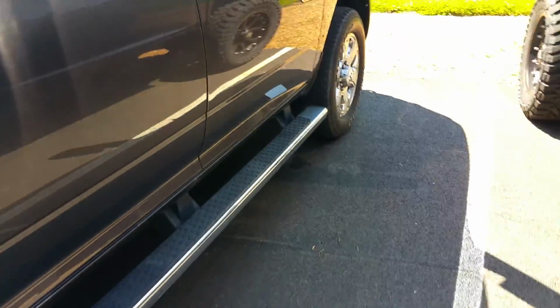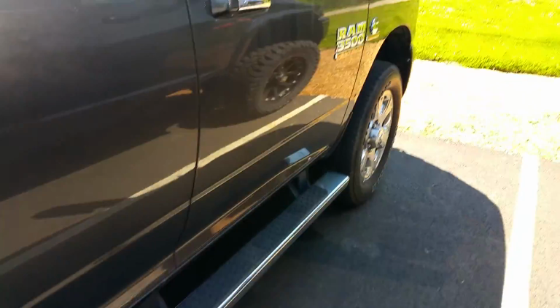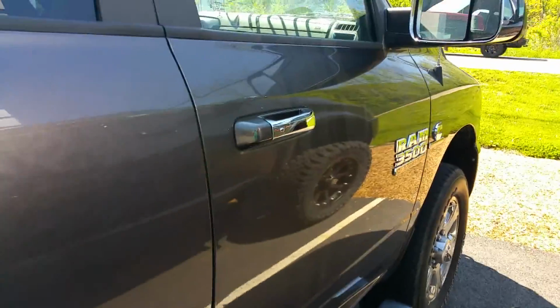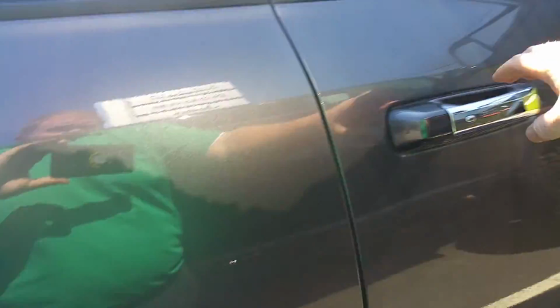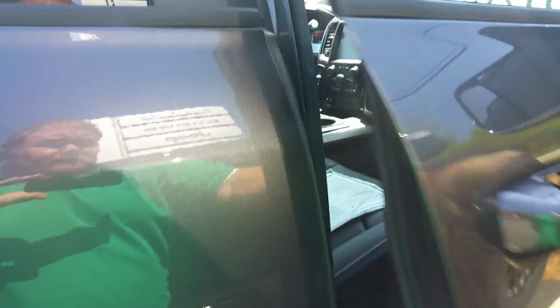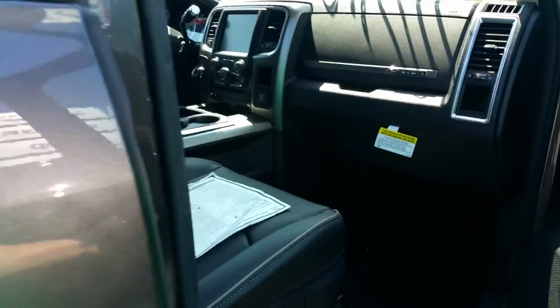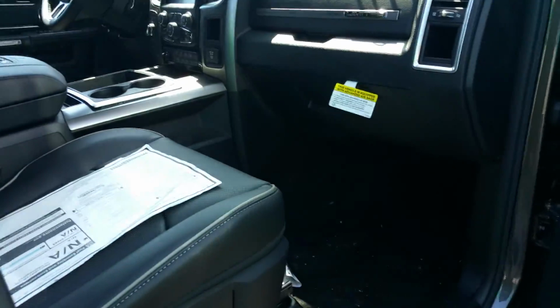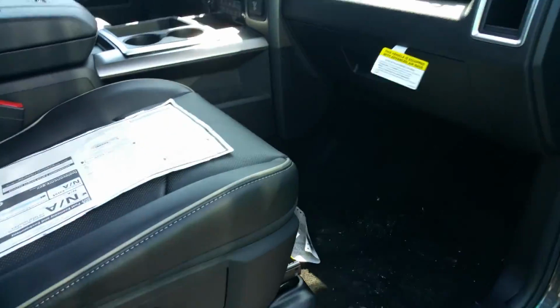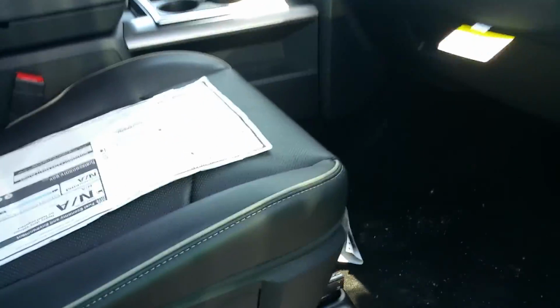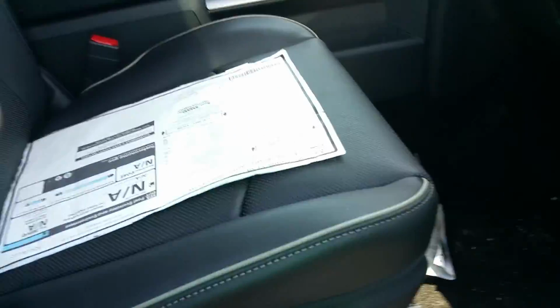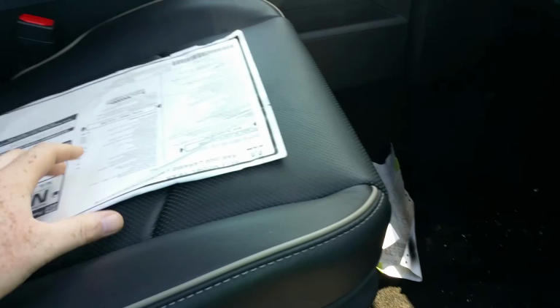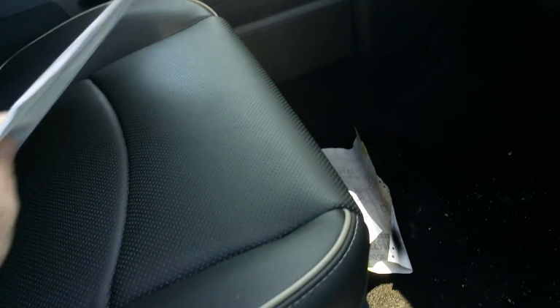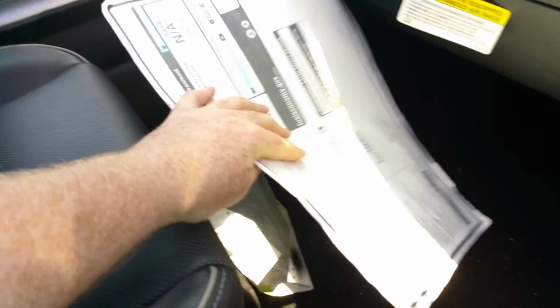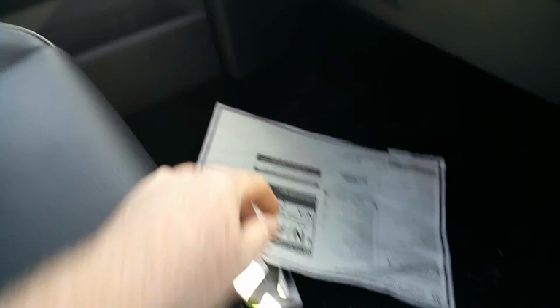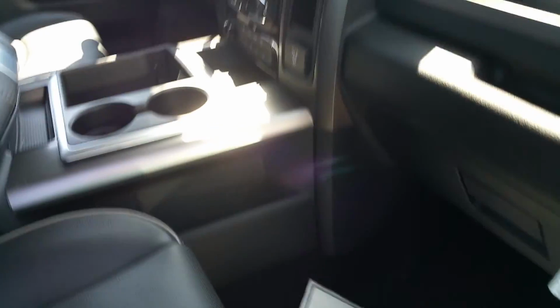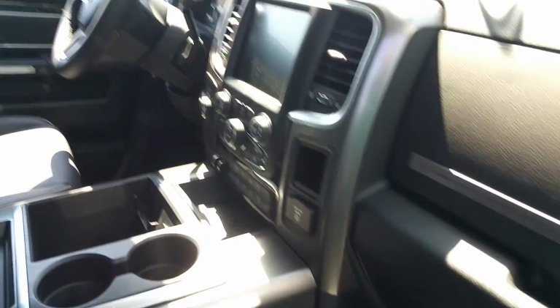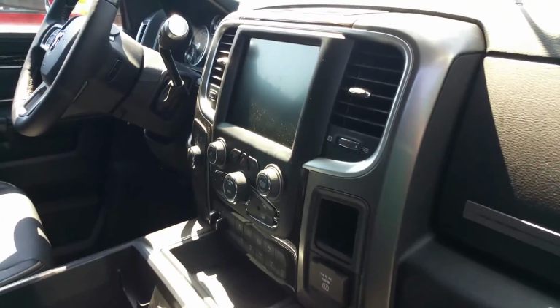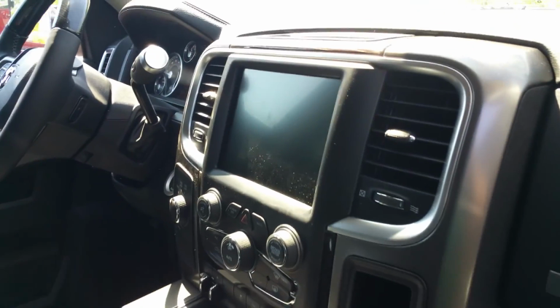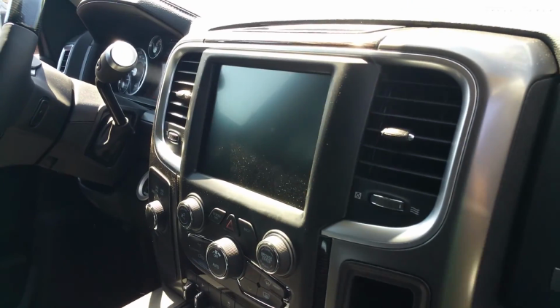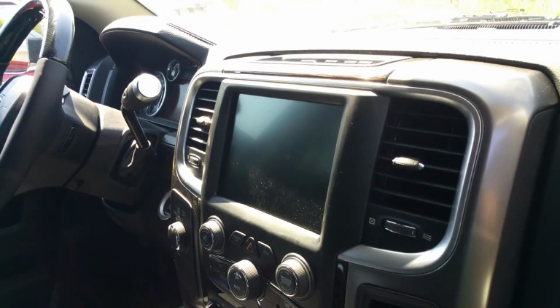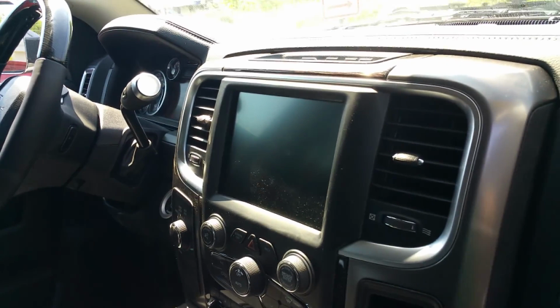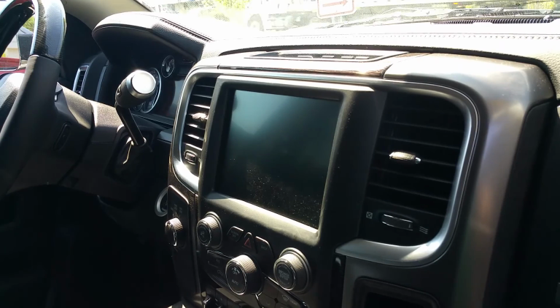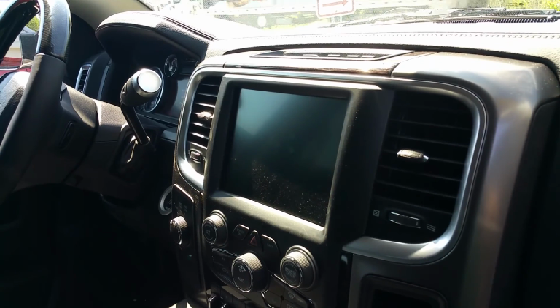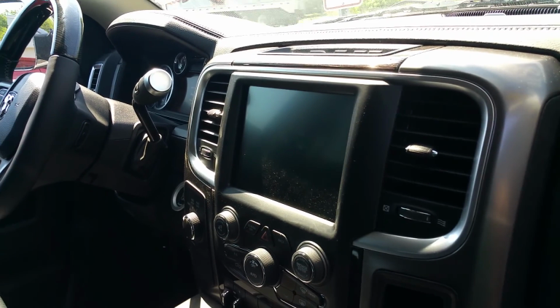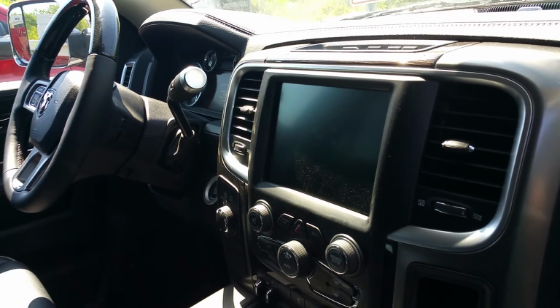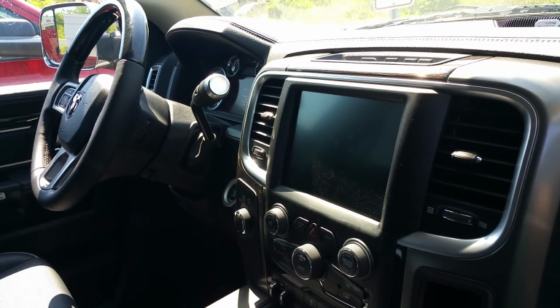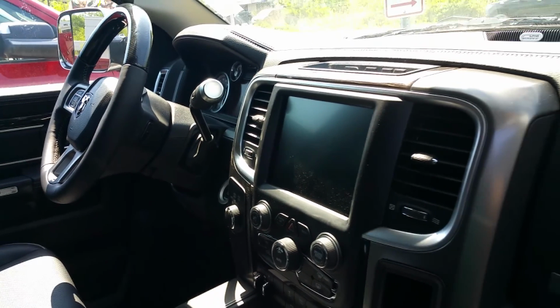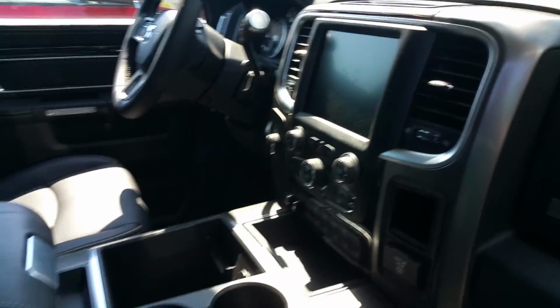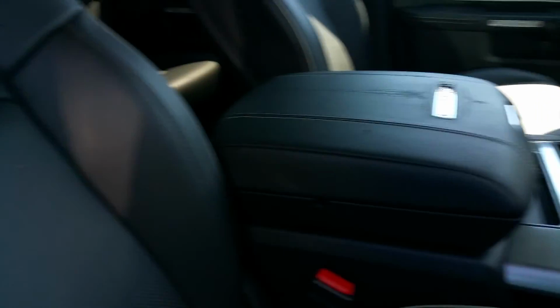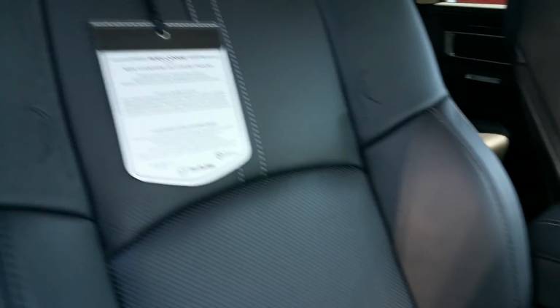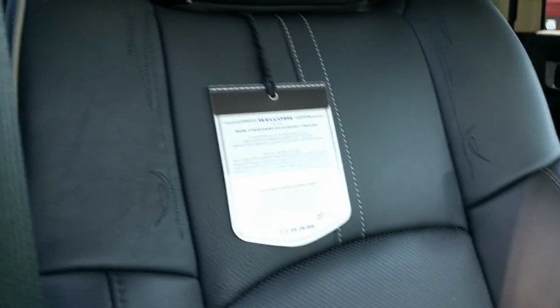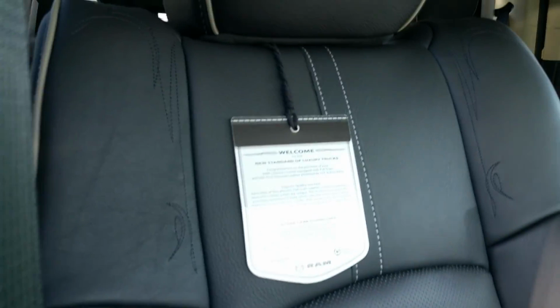As we take a look inside the vehicle, you'll notice it has the black leather interior, an eight and a half inch touchscreen radio with Bluetooth and Wi-Fi capability. This truck is absolutely beautiful — there's the stitching on the seats.